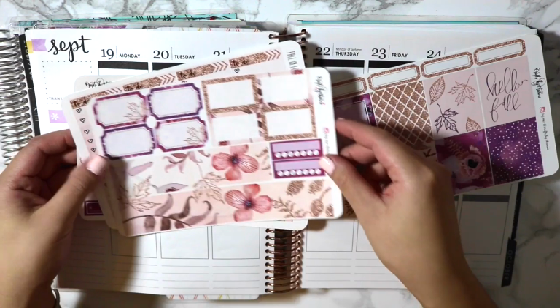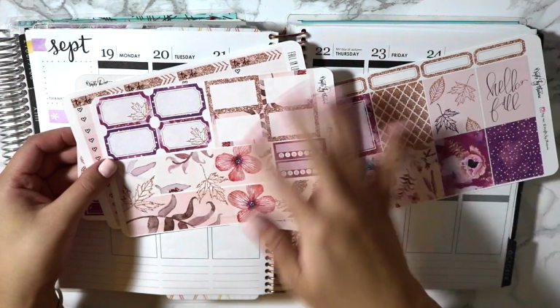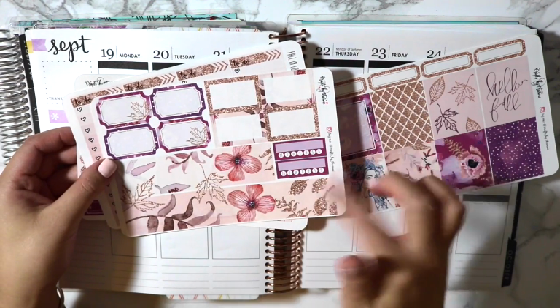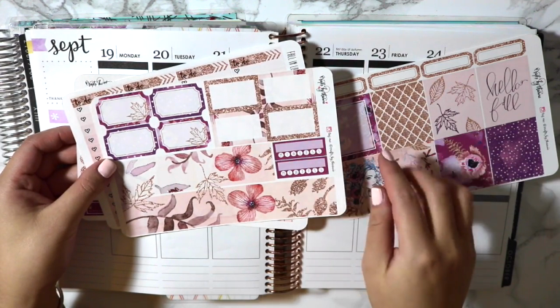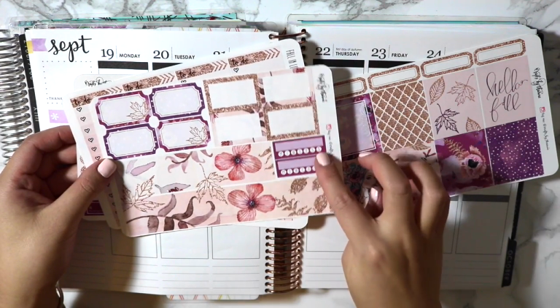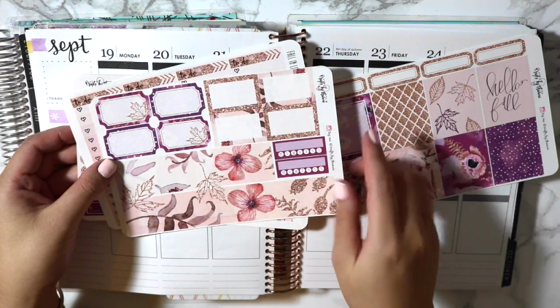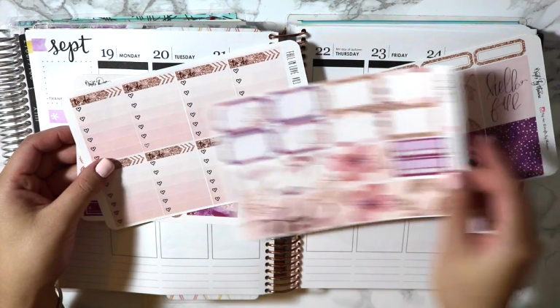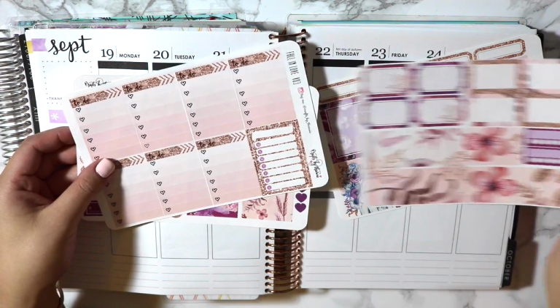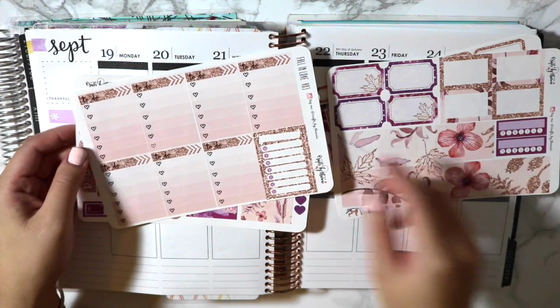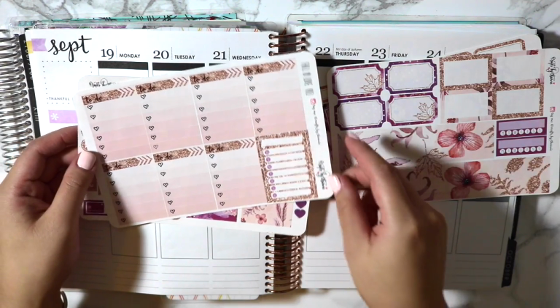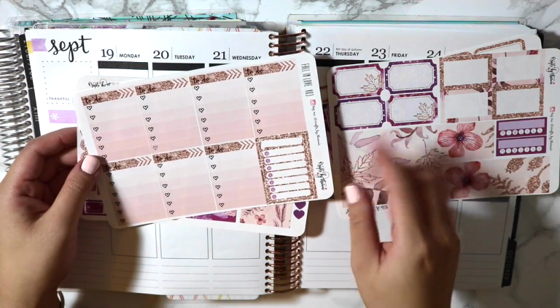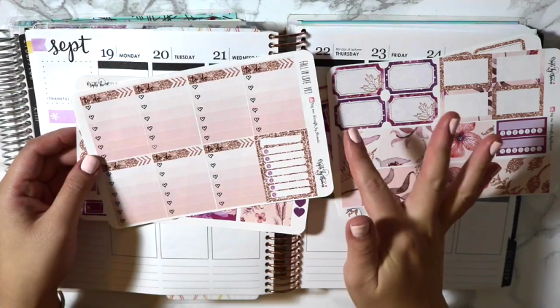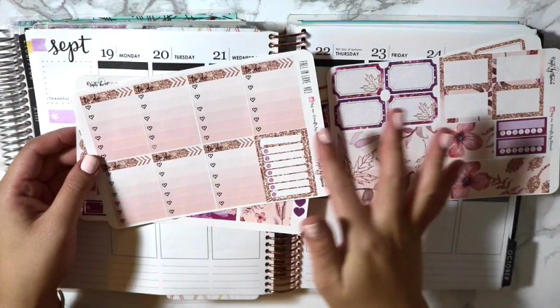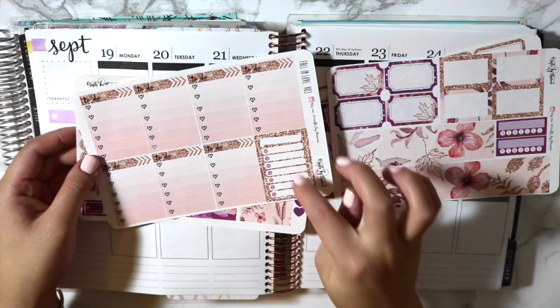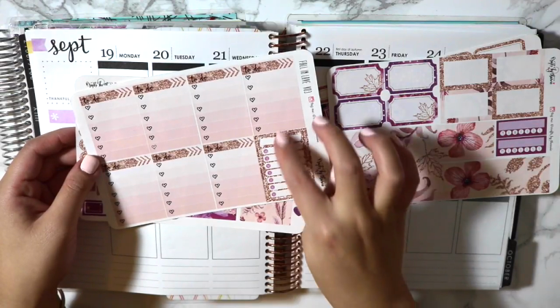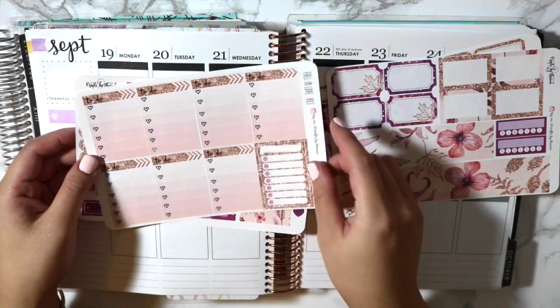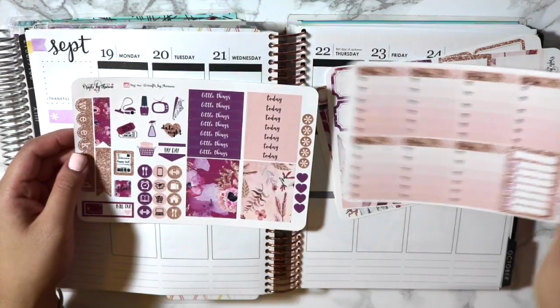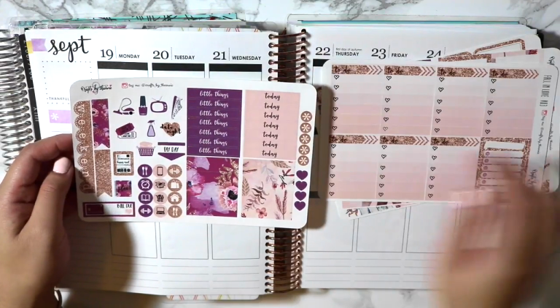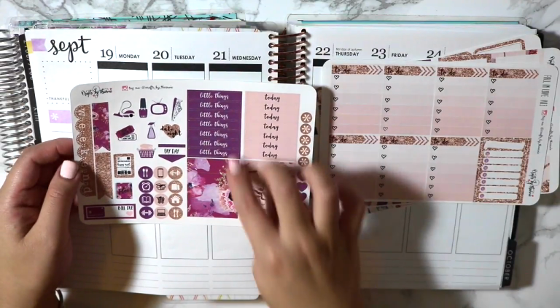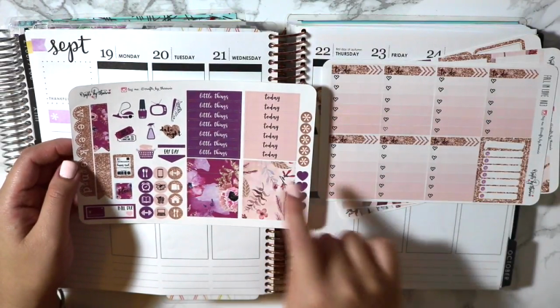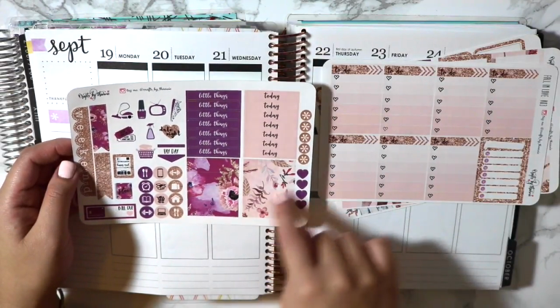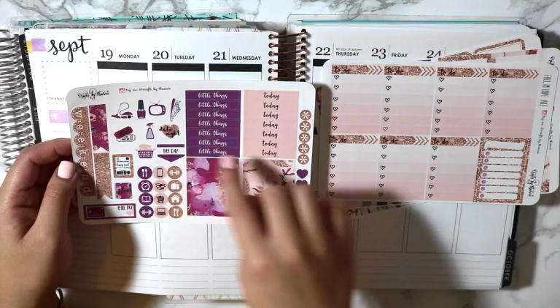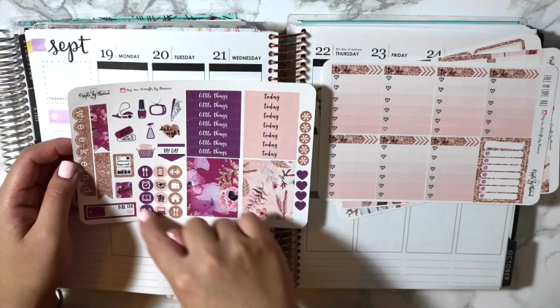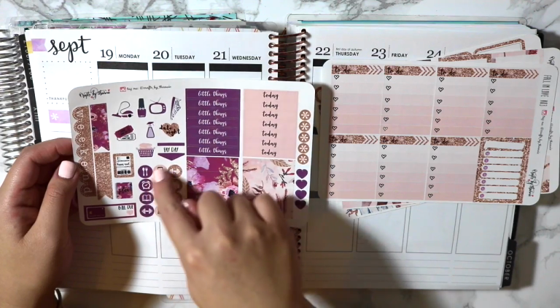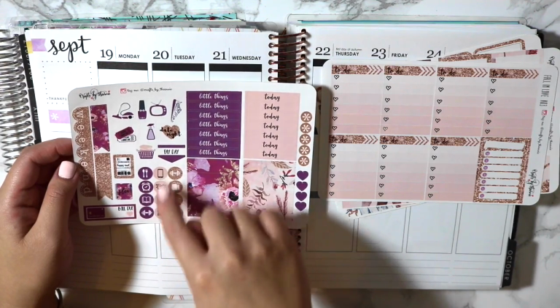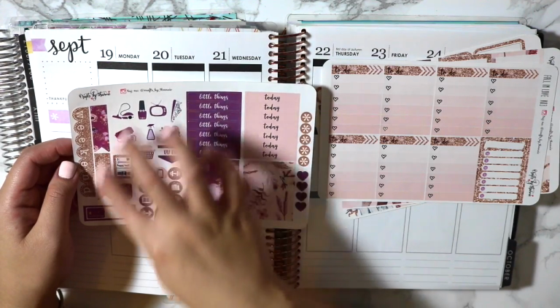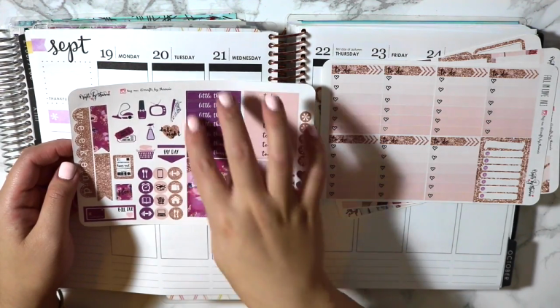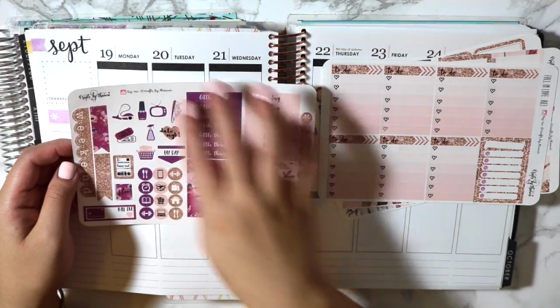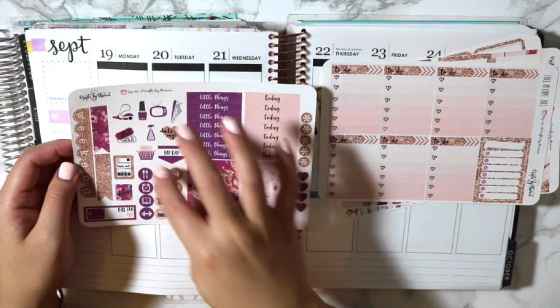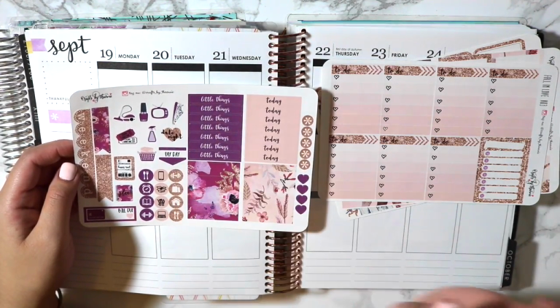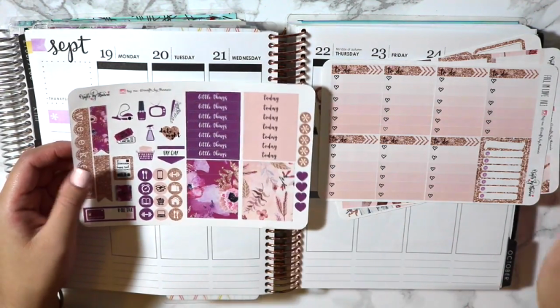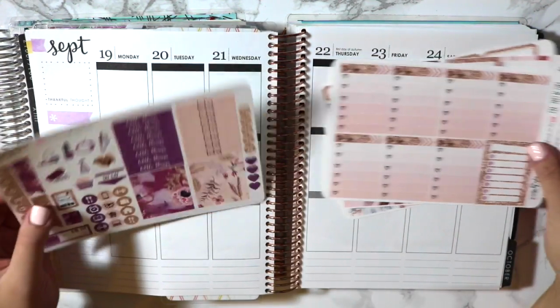It's this gorgeous rose gold, gold kind of accent with a lot of maroons and purples and this really pale pink, which I think is really gorgeous. We've got the half boxes, the bottom washi and two weekly things here, the to-do list and a weekly box, and then just your headers, some washi strips, some icons, and some other functional deco.